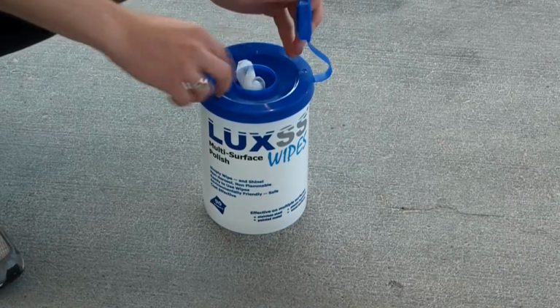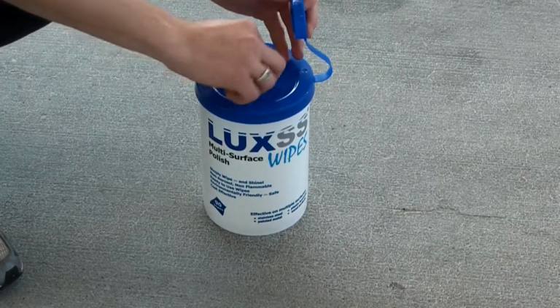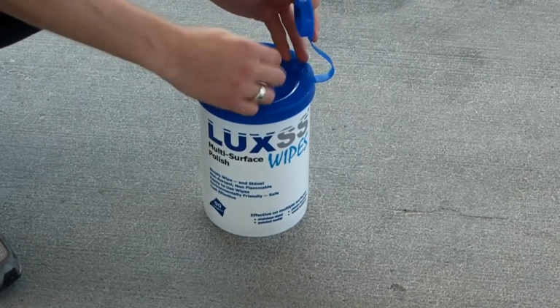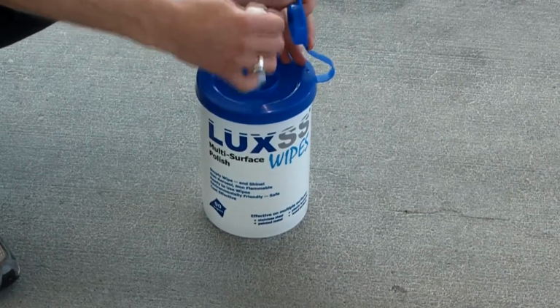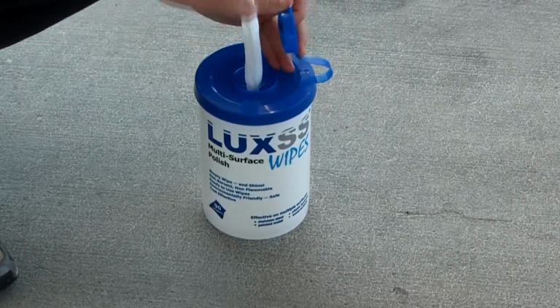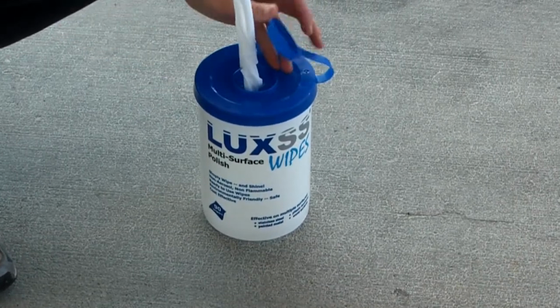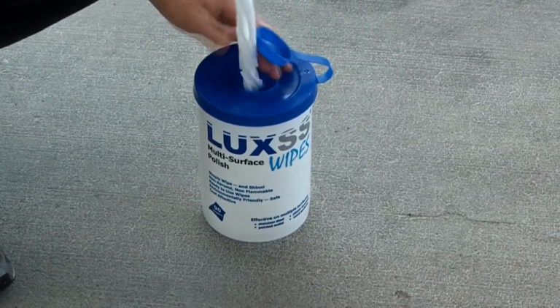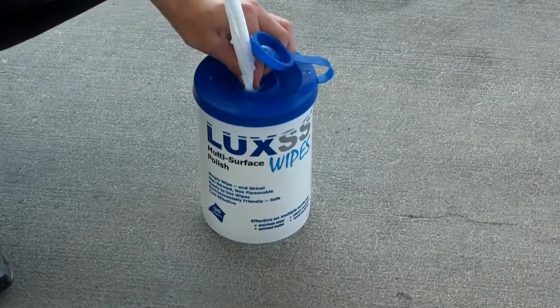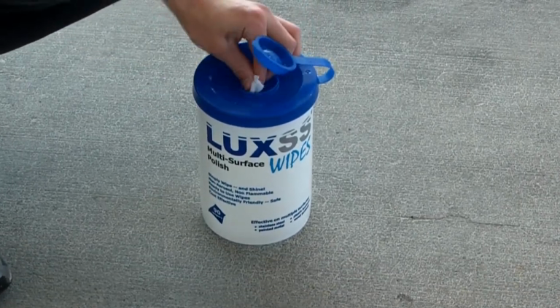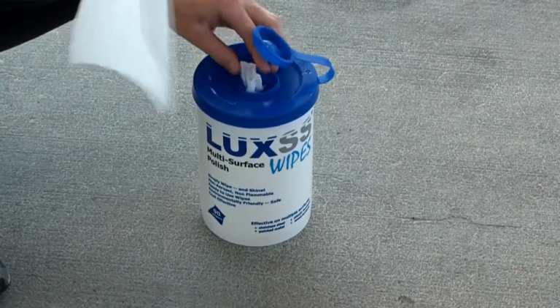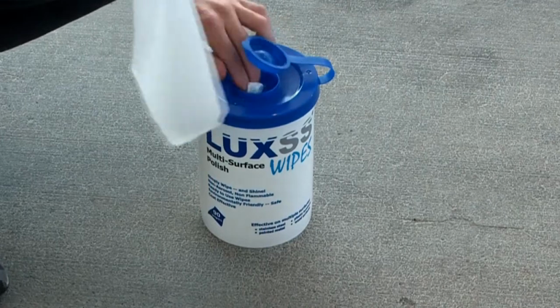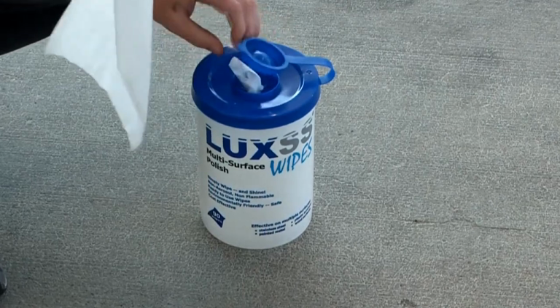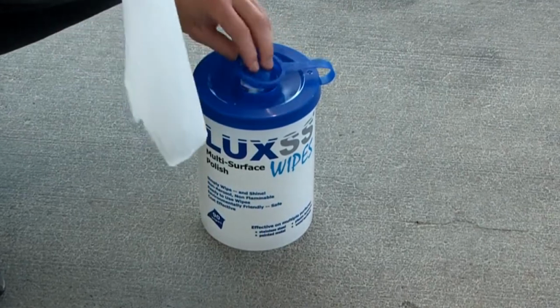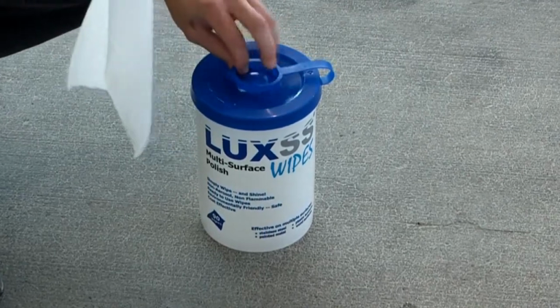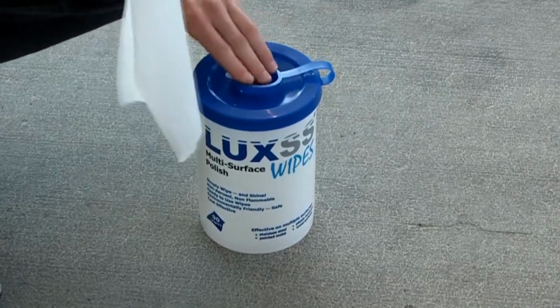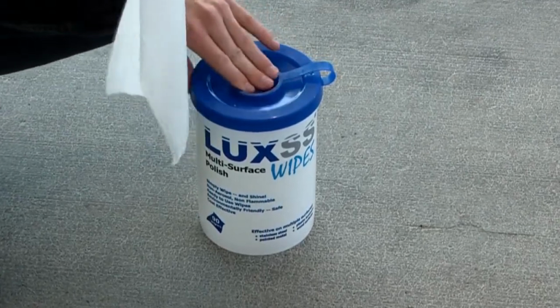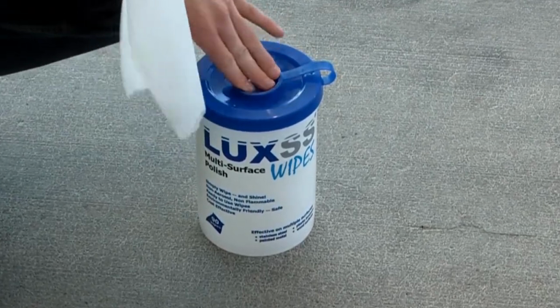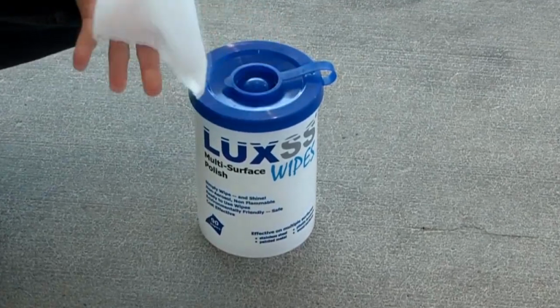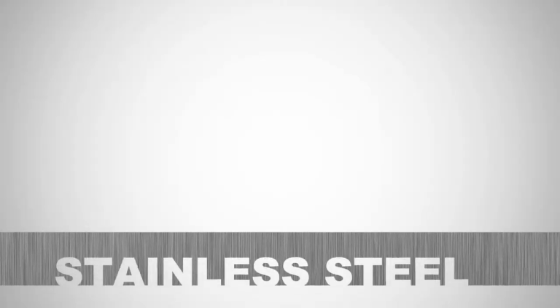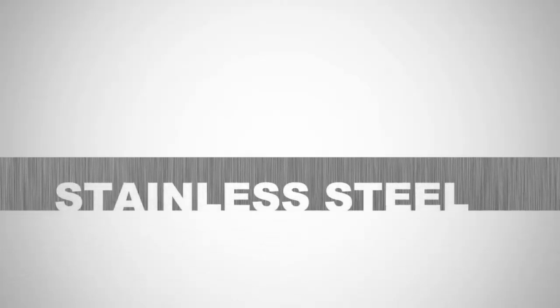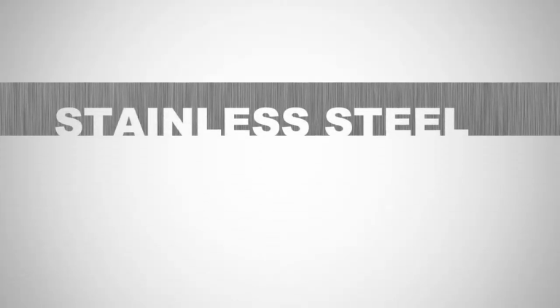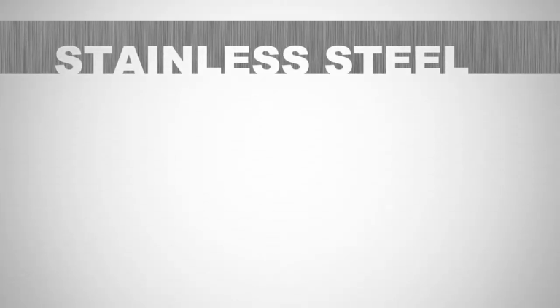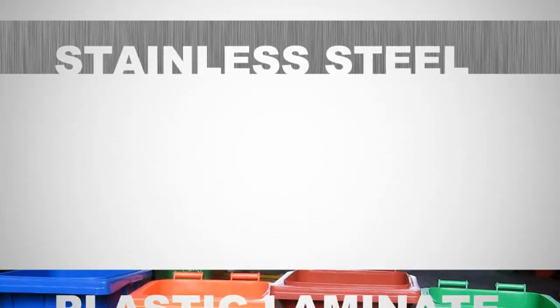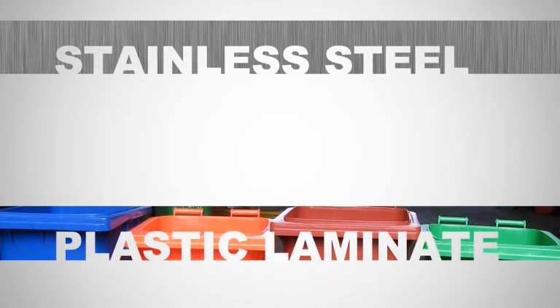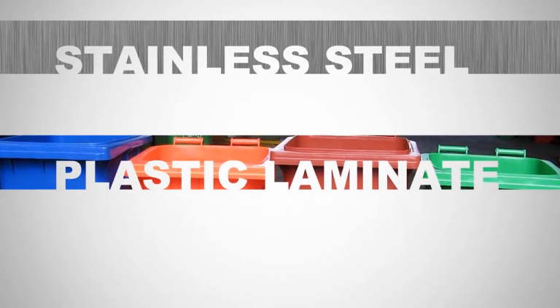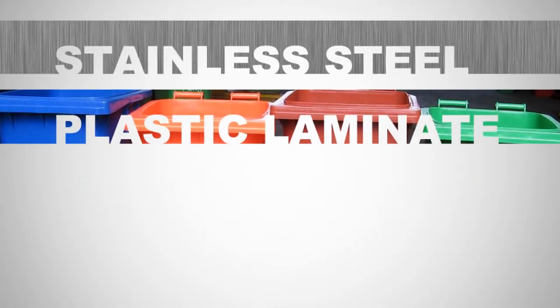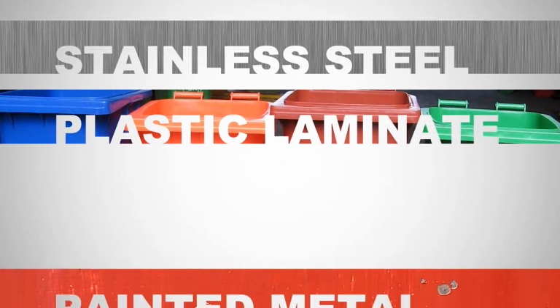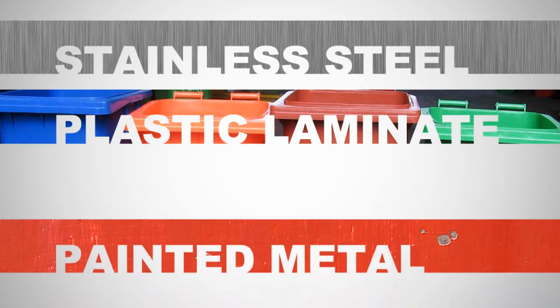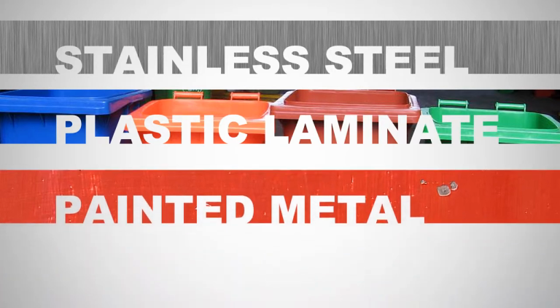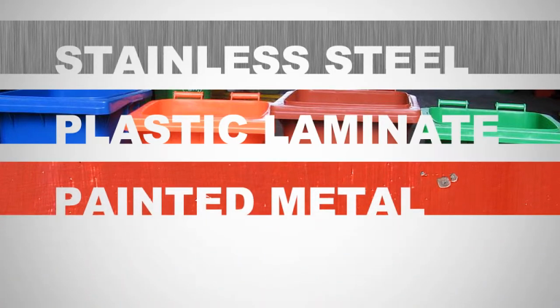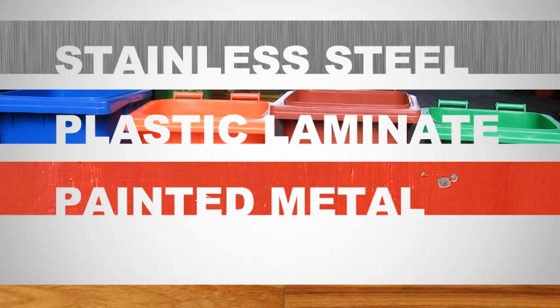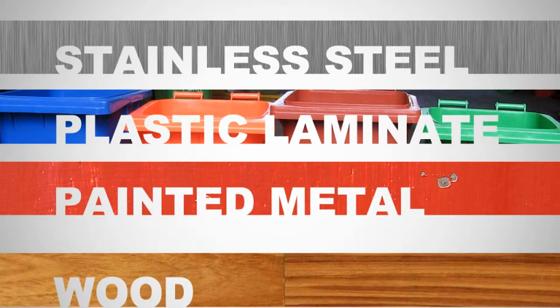Luxus Multi-Surface Polishing Wipes are a safe, non-aerosol, heavy-duty wipe designed for polishing stainless steel, plastic laminate, painted metal, and wood surfaces.